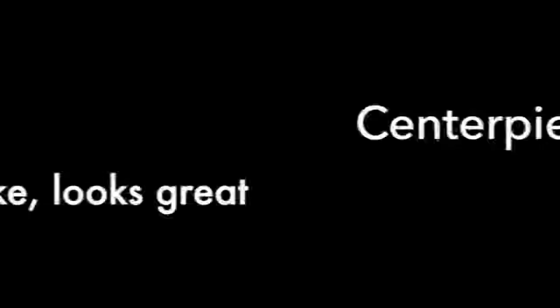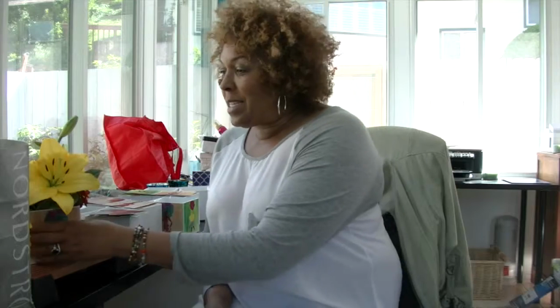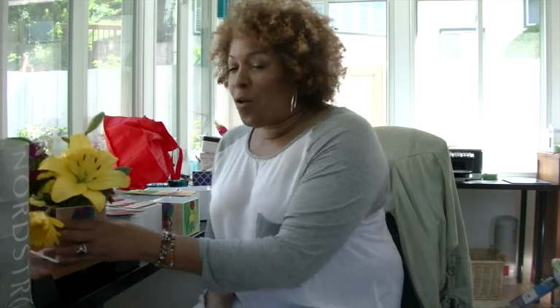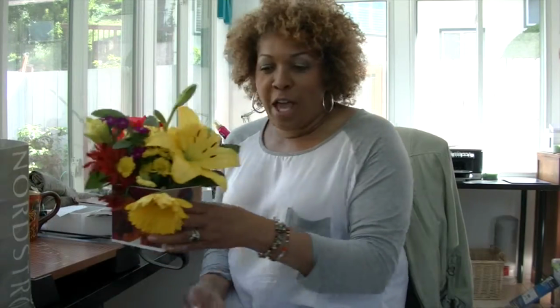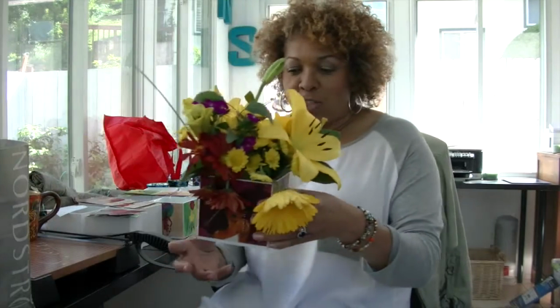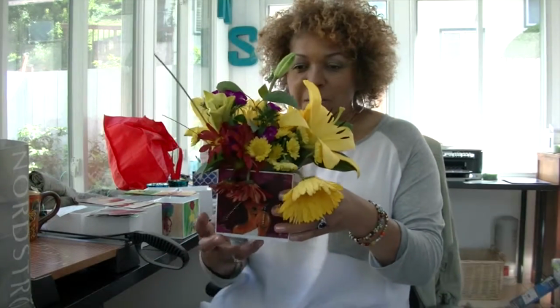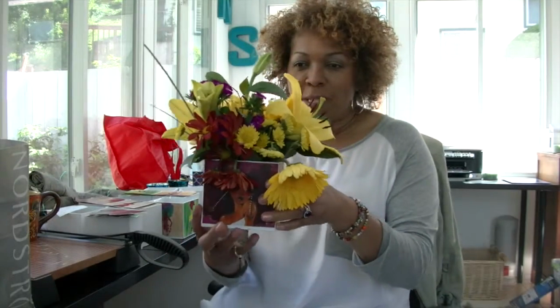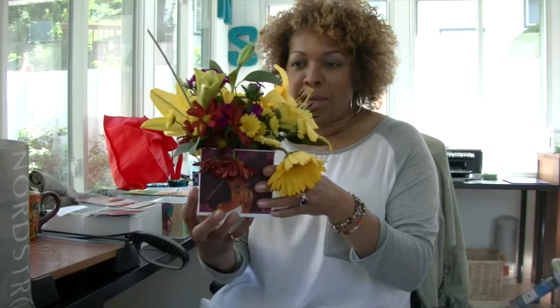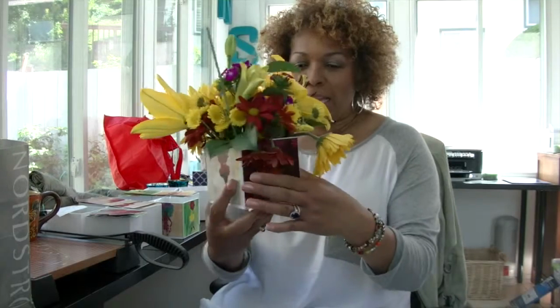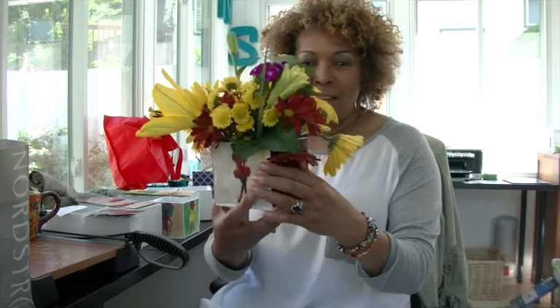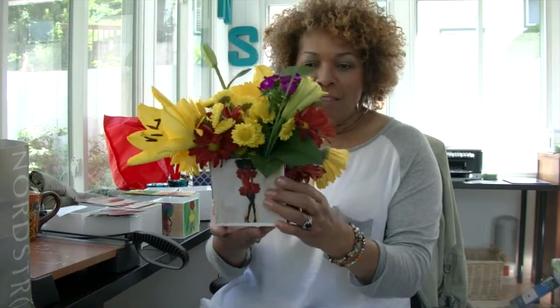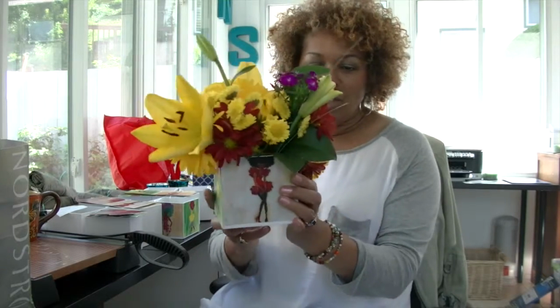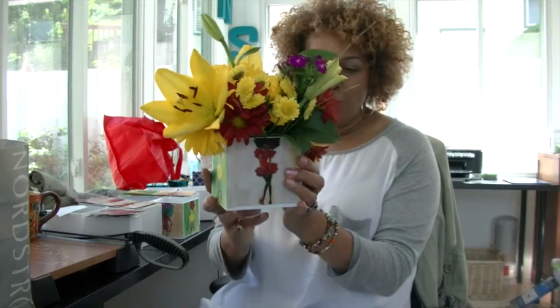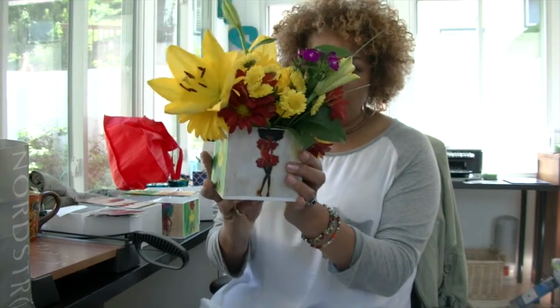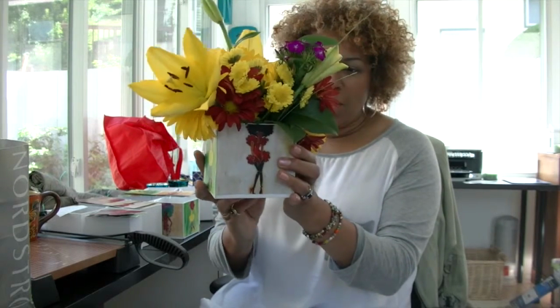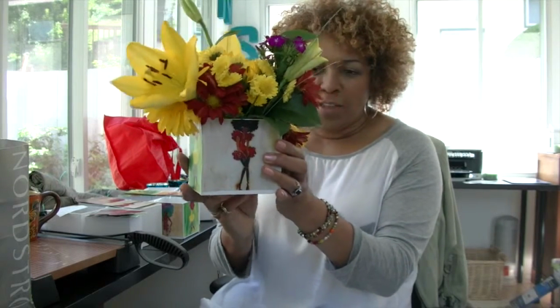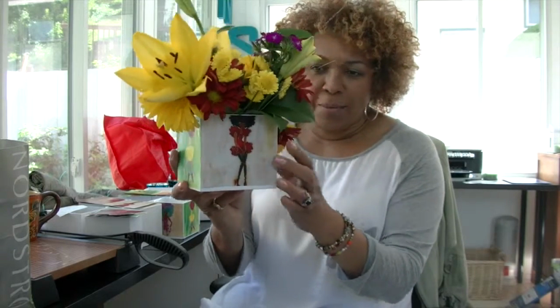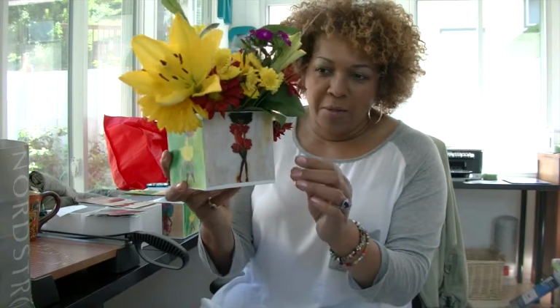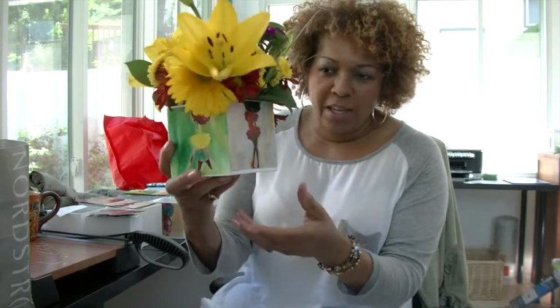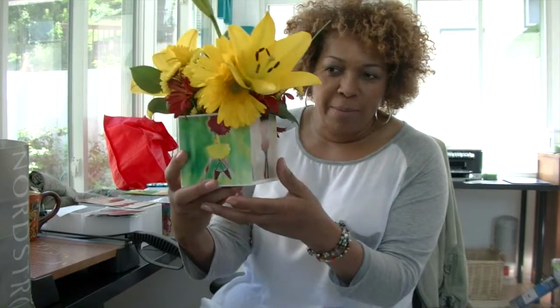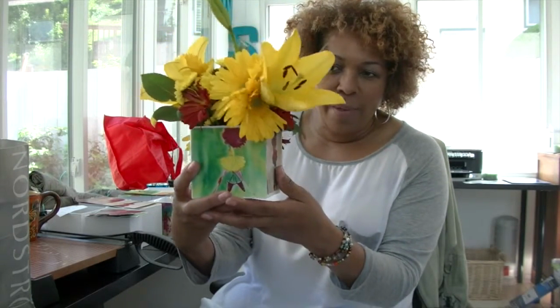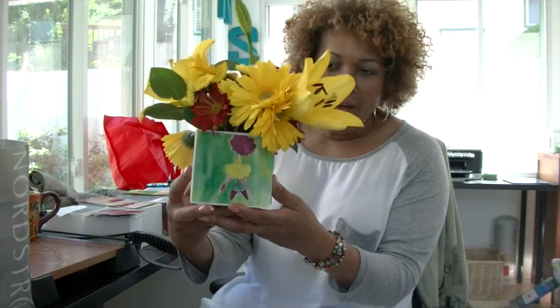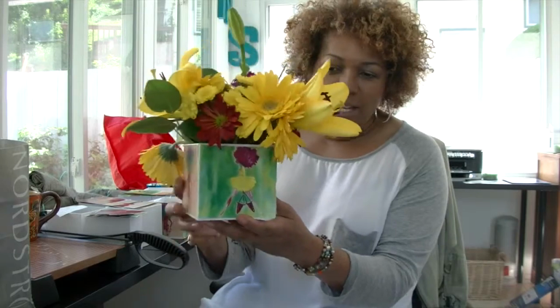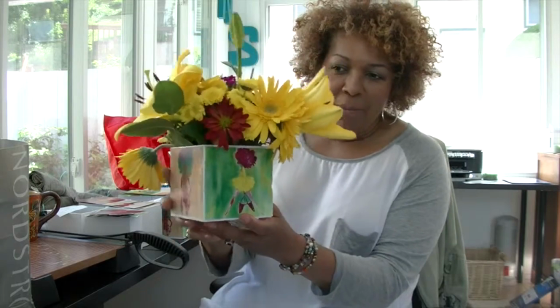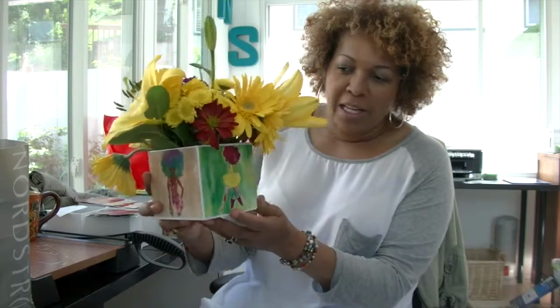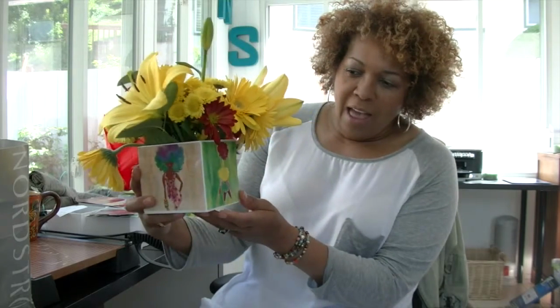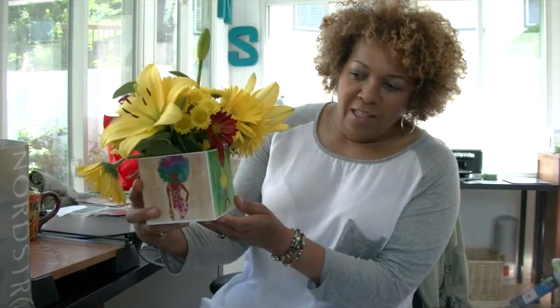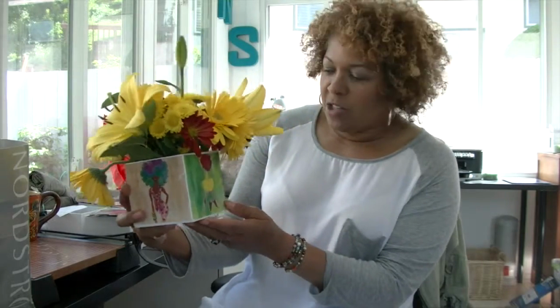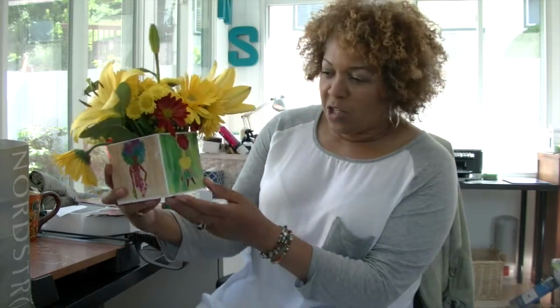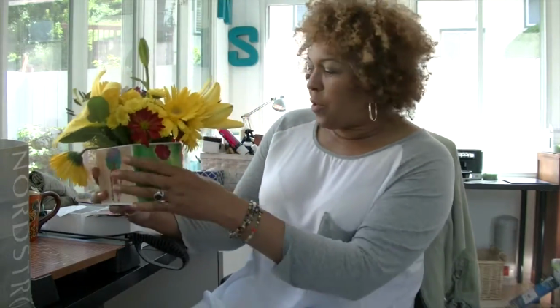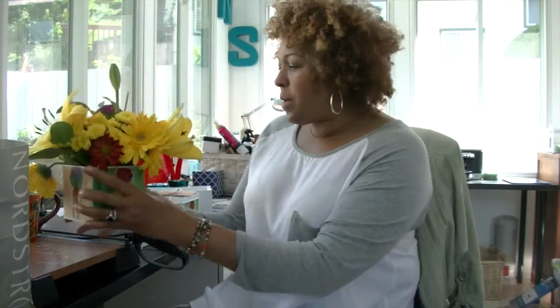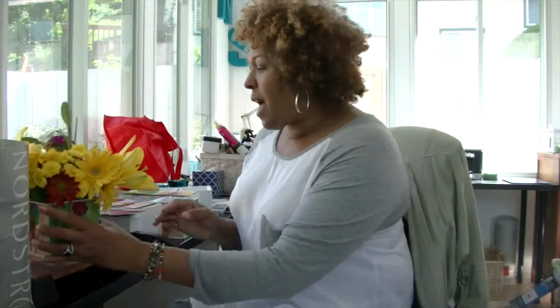This is for International Natural Hair Meetup Day. We're making these centerpieces that we're going to have on the table, and I want to tell you how I made them. I'm excited about it and just want to share with you how we did that.